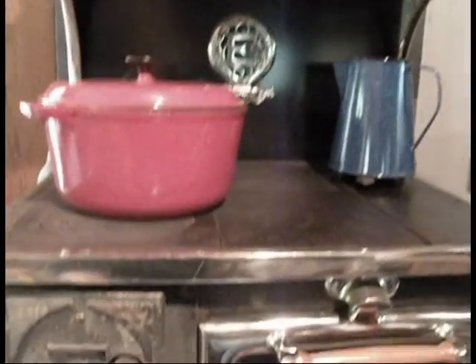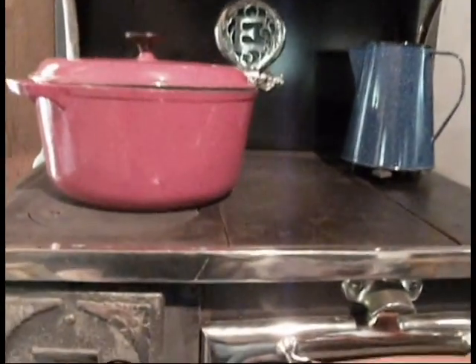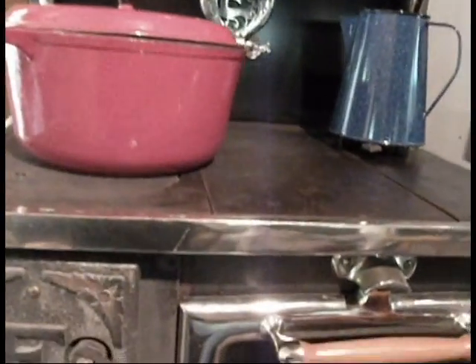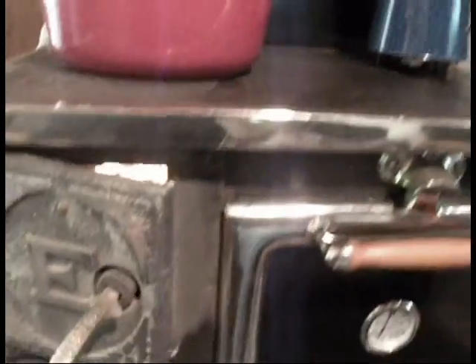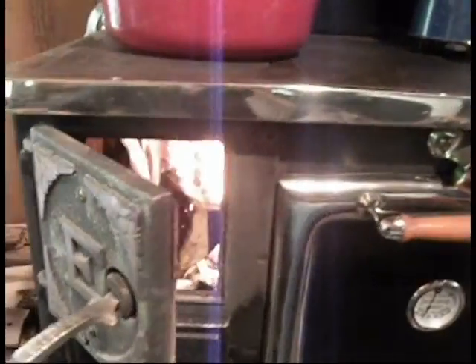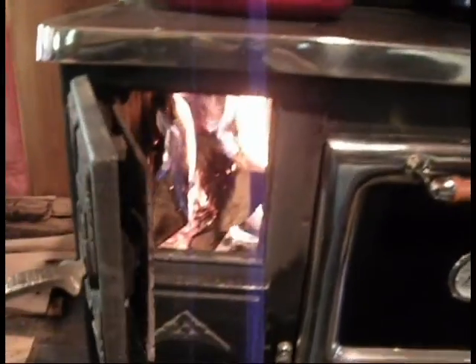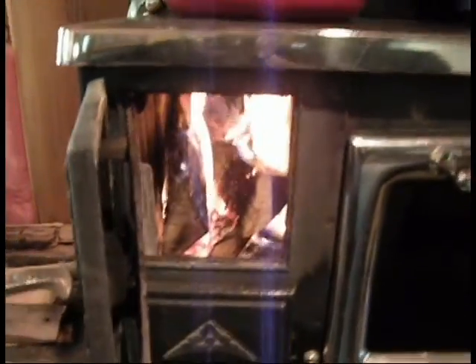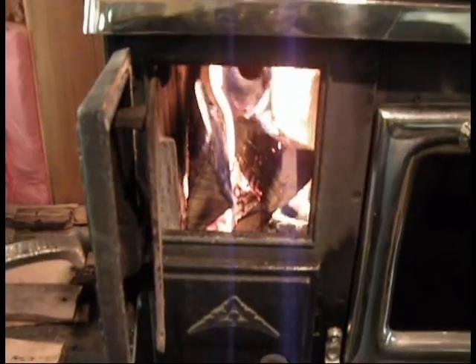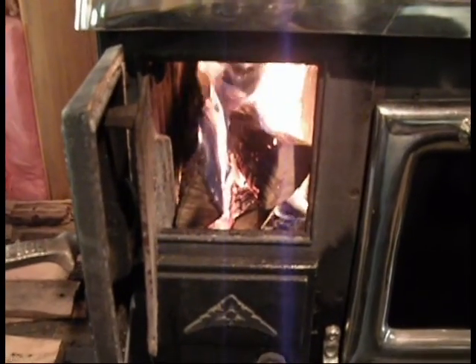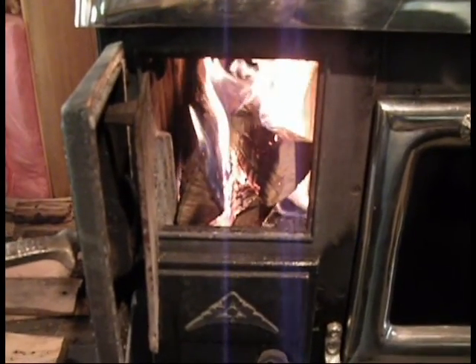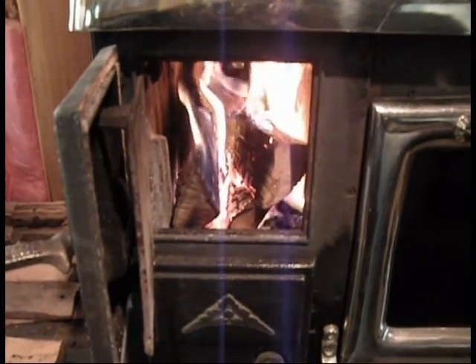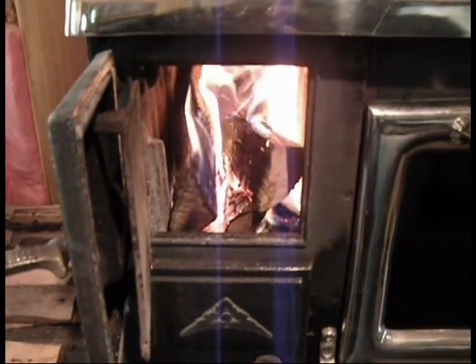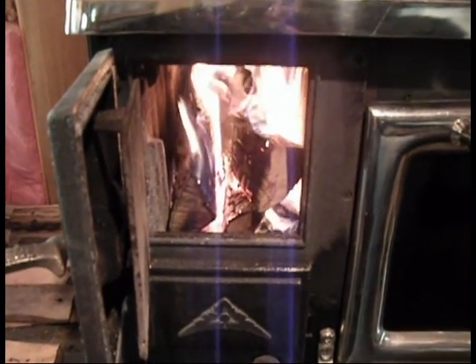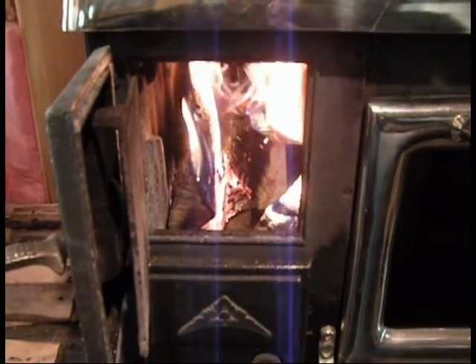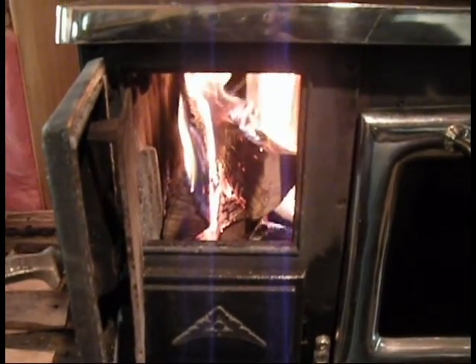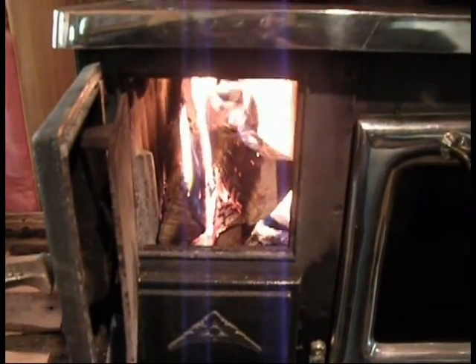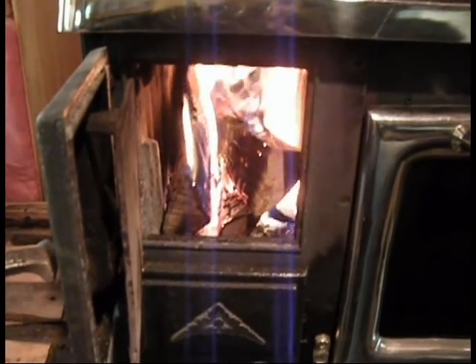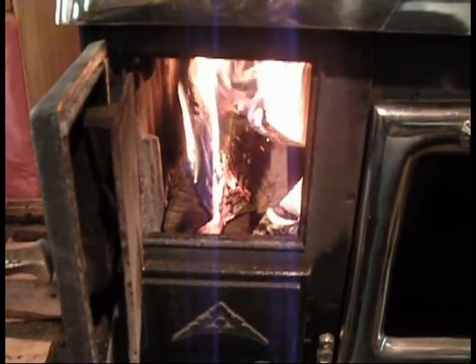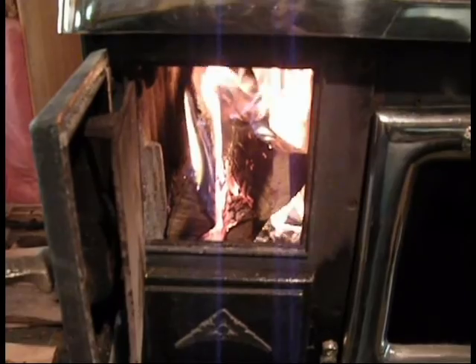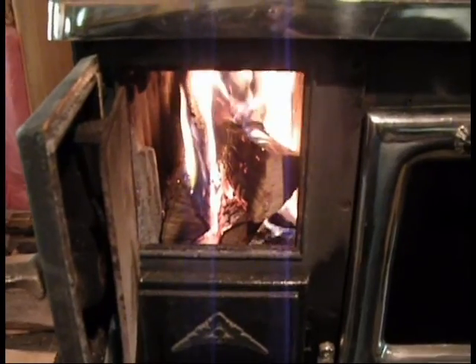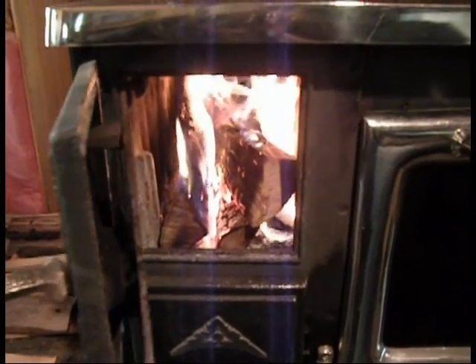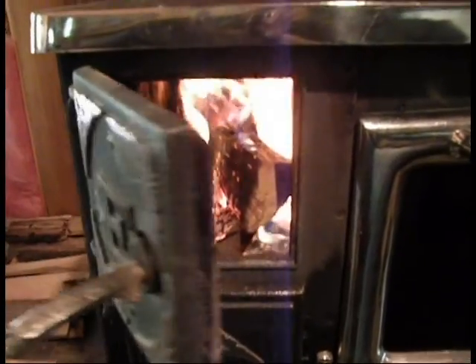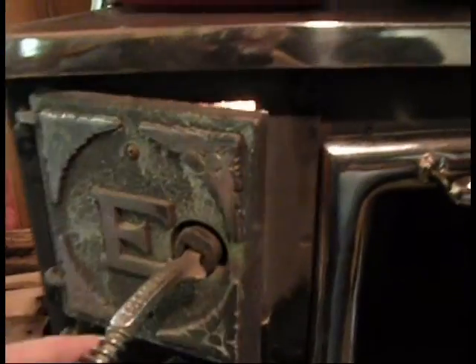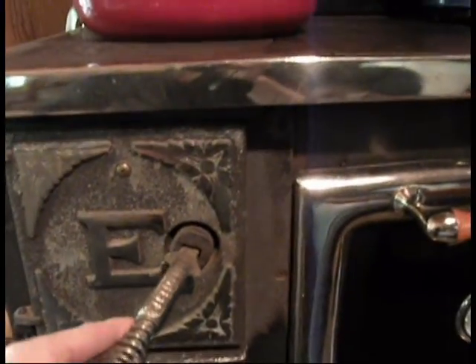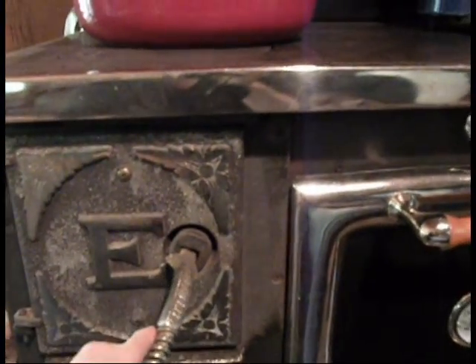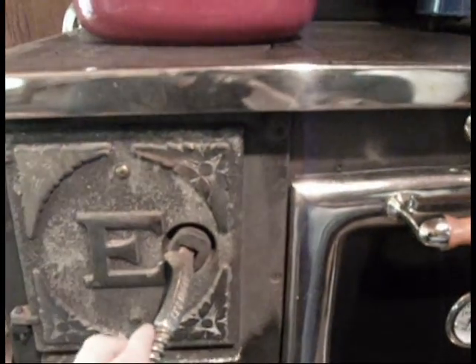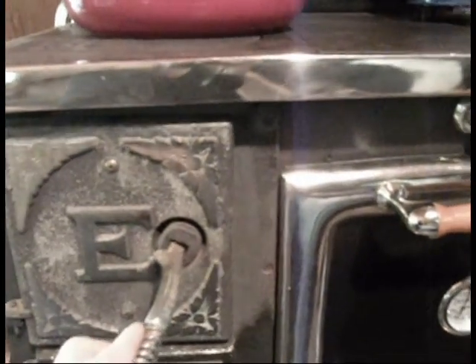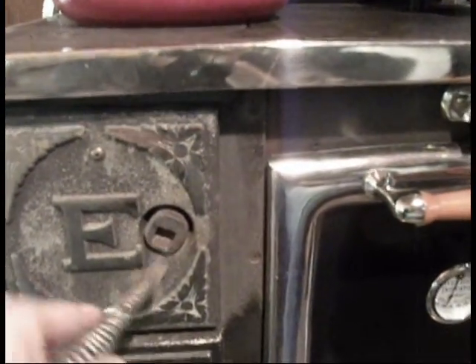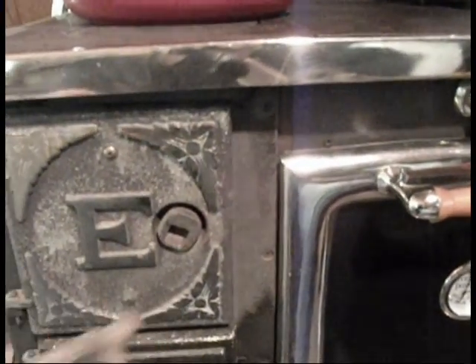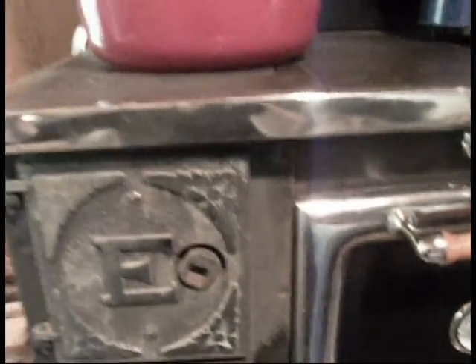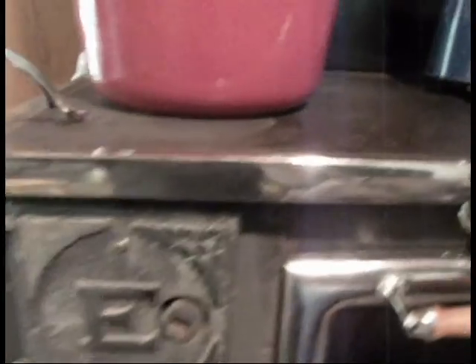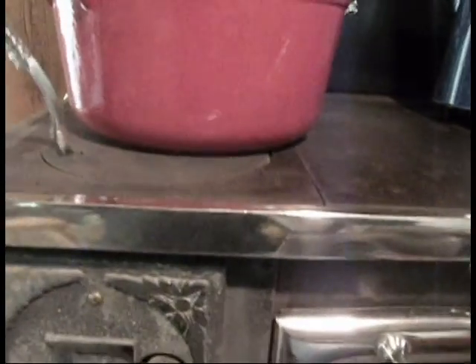I lit the fire in the wood stove. It's about like that. Finally got some big pieces burning, some coals down in there. So it's heating up — it's not at full heat yet.